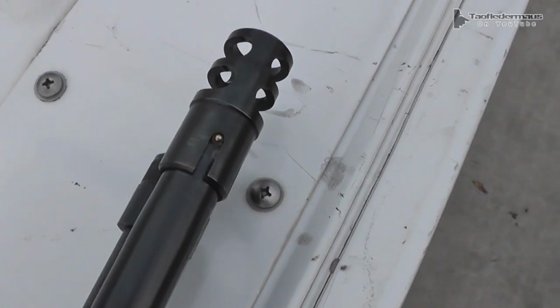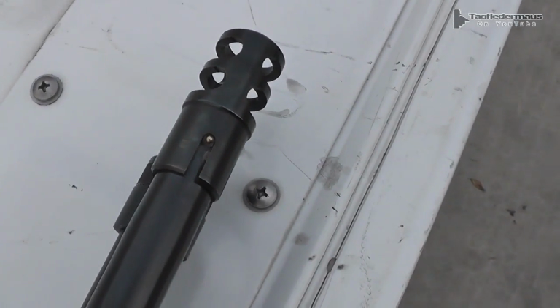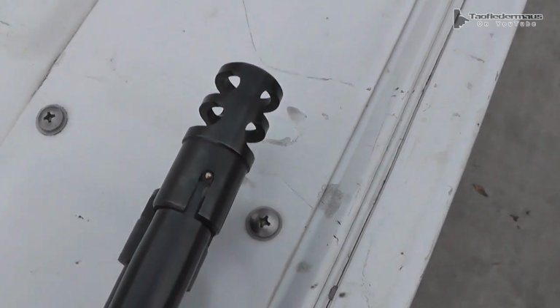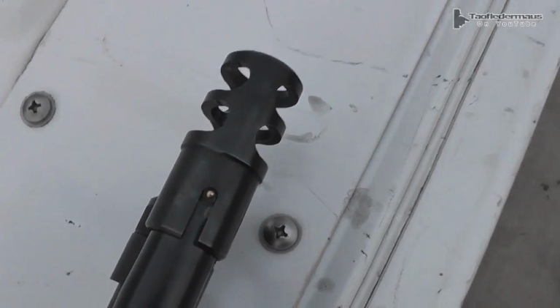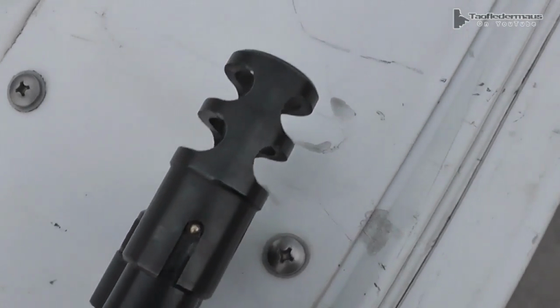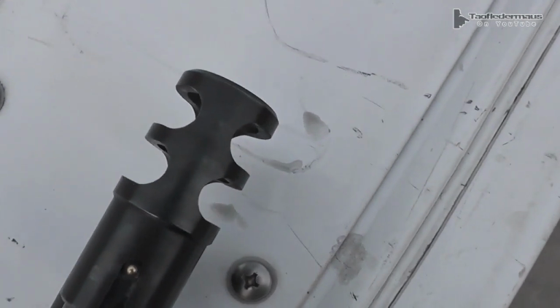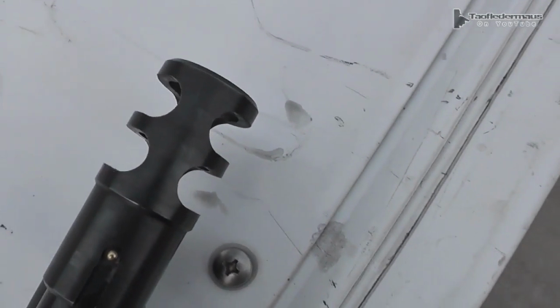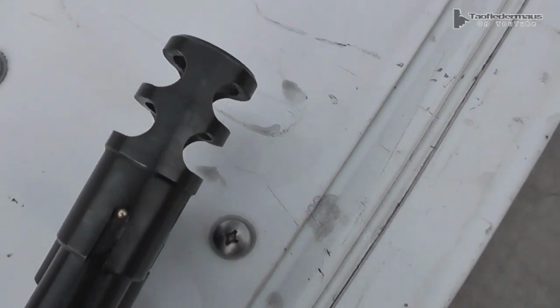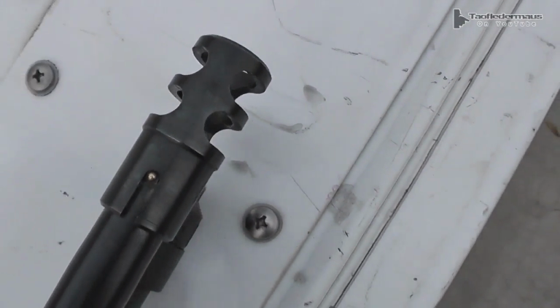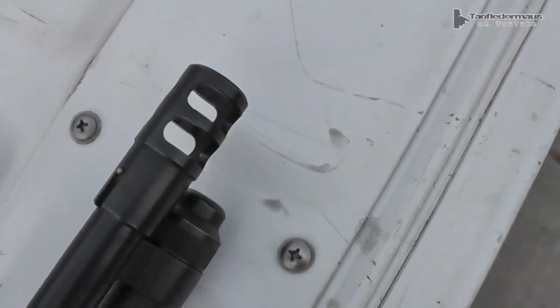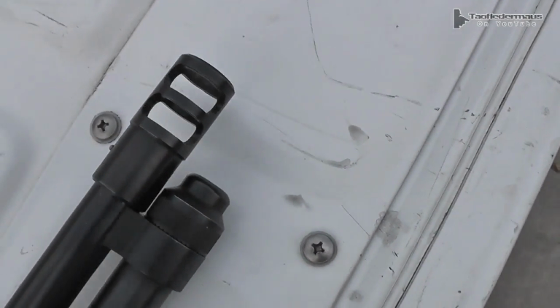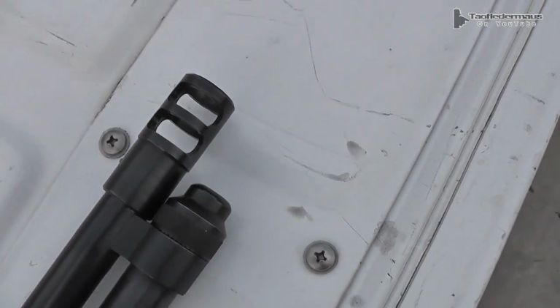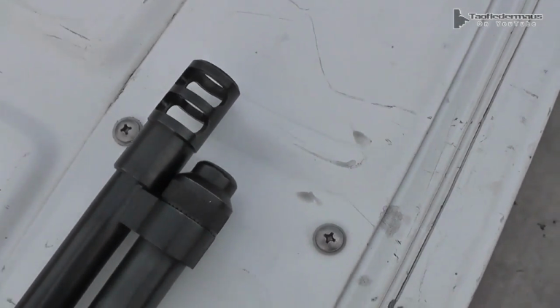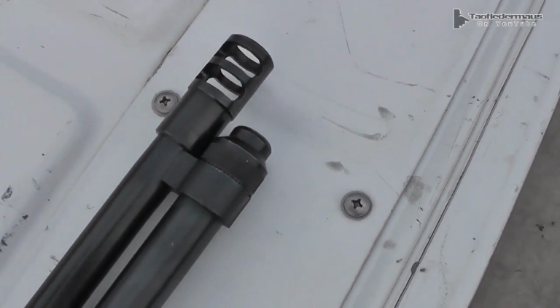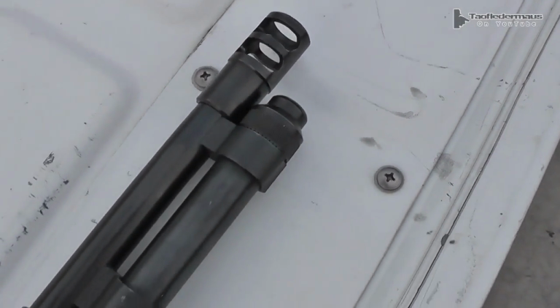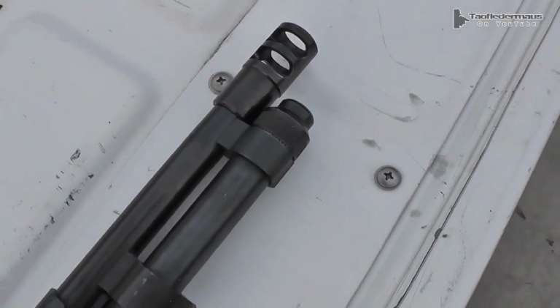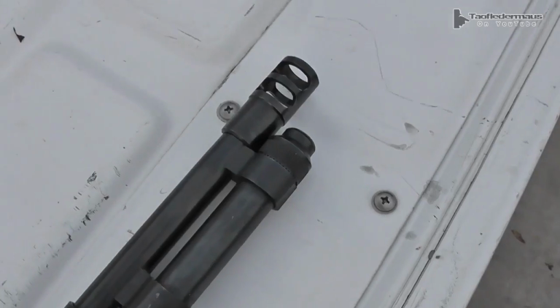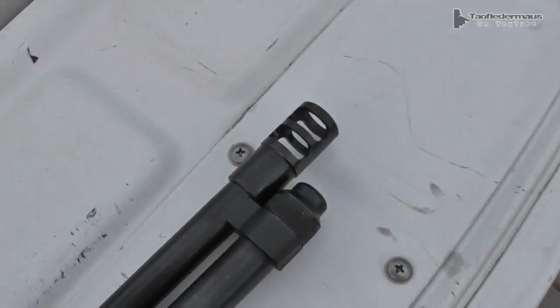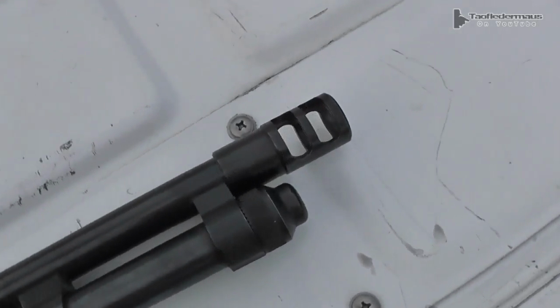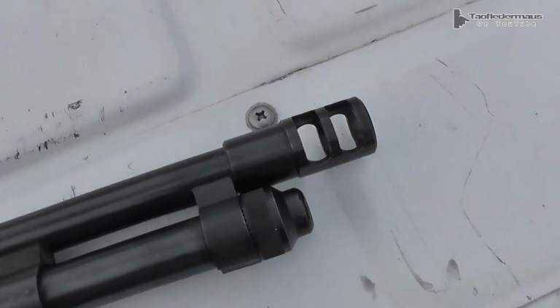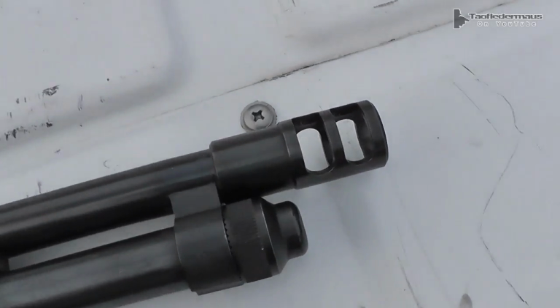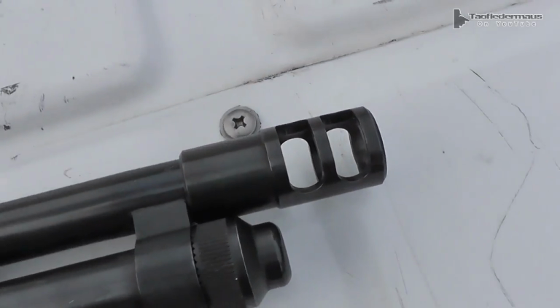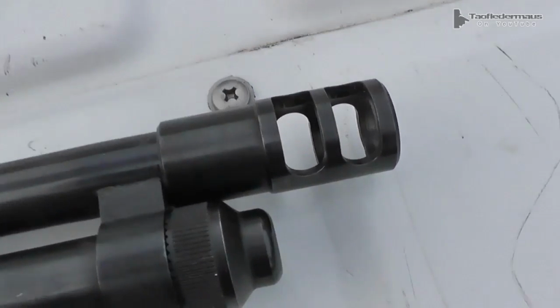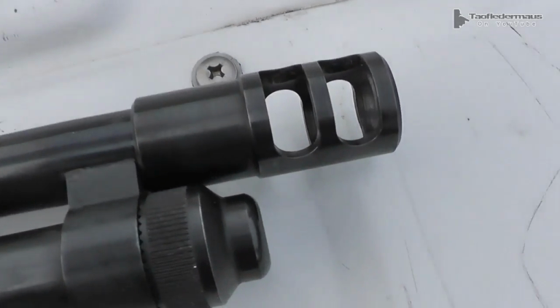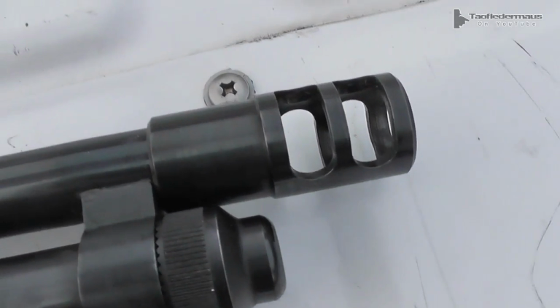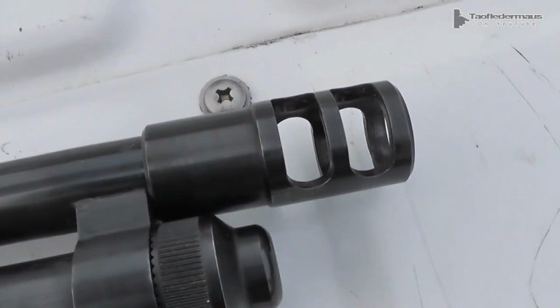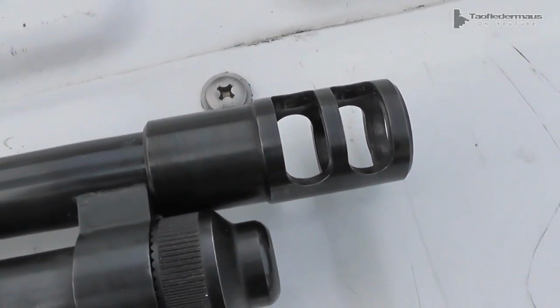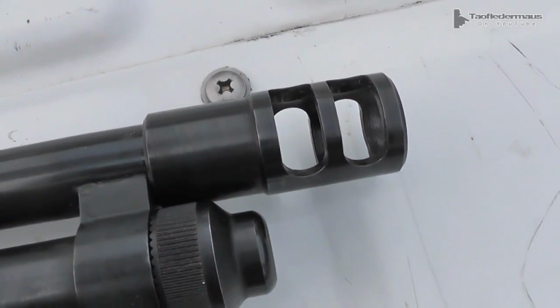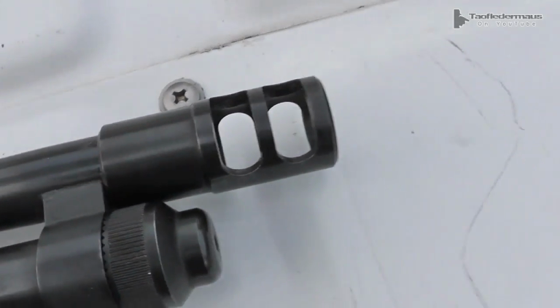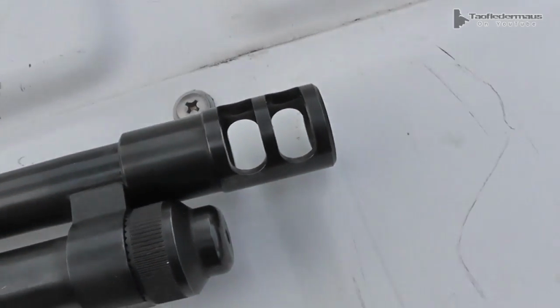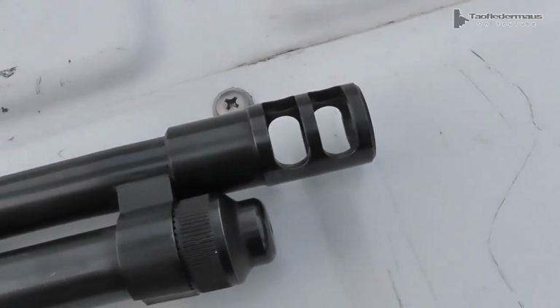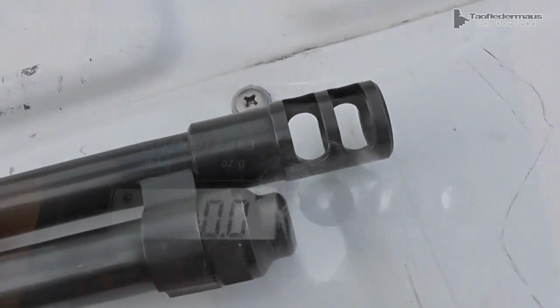No screws, no fasteners, no welding. Simpler is usually better, which equates to lower costs, lower weight, and simpler installation.